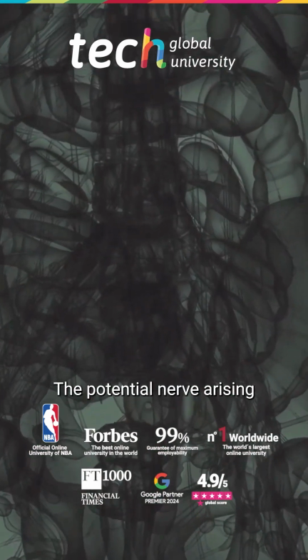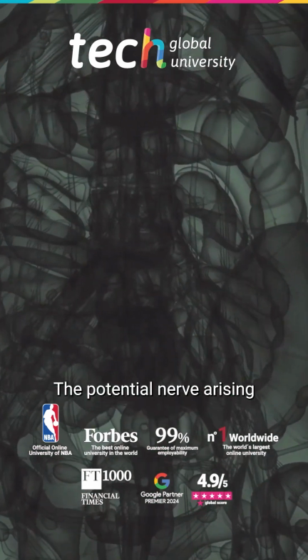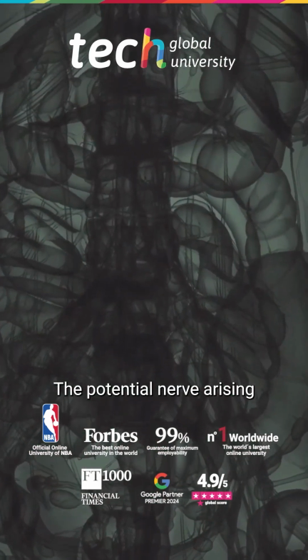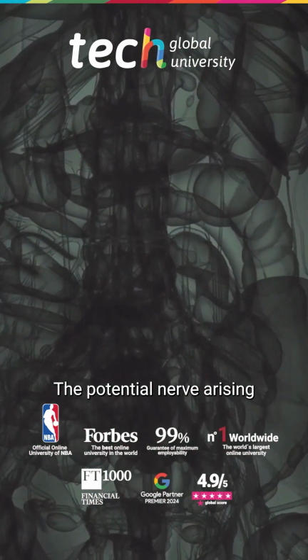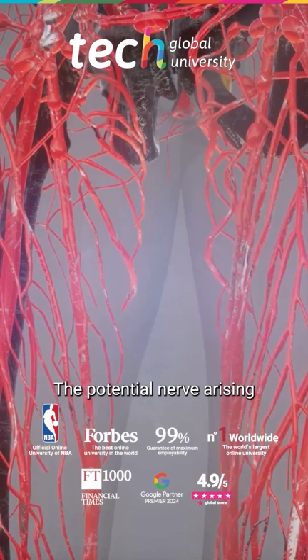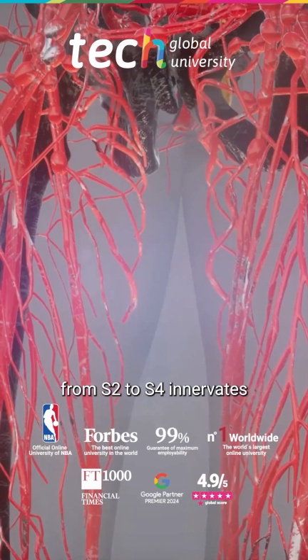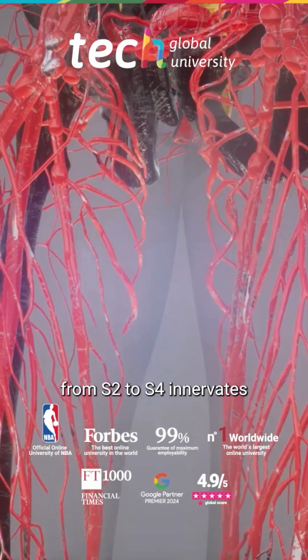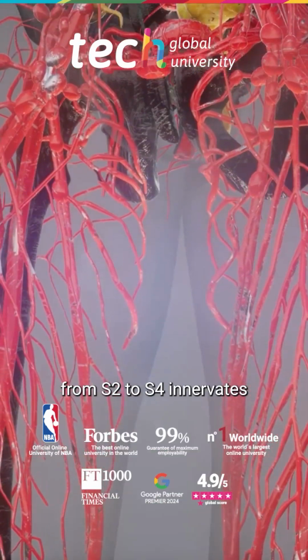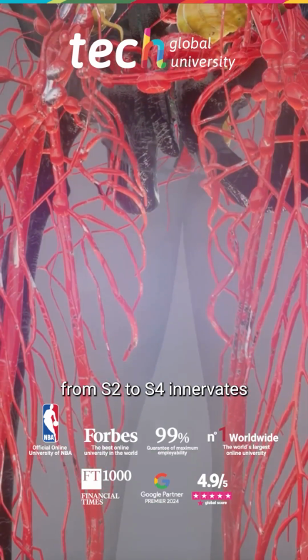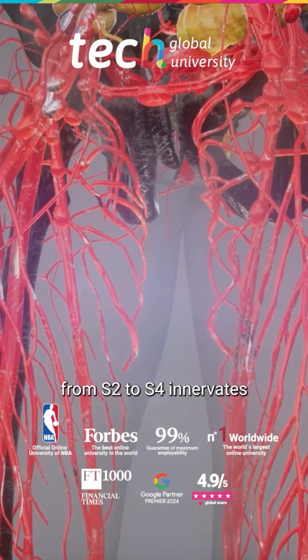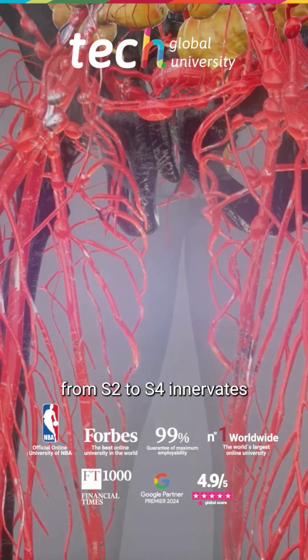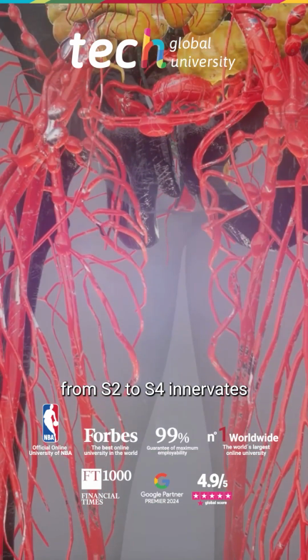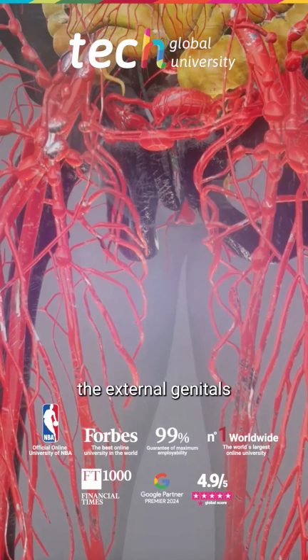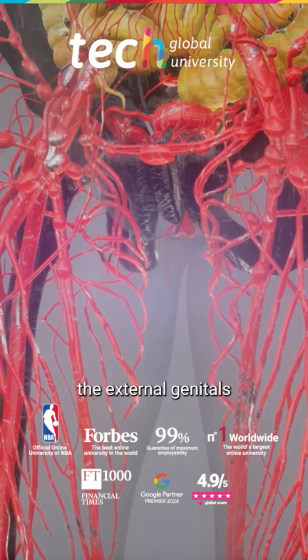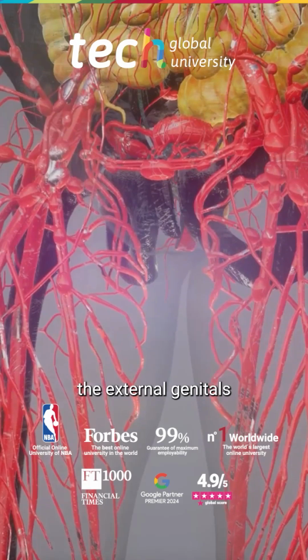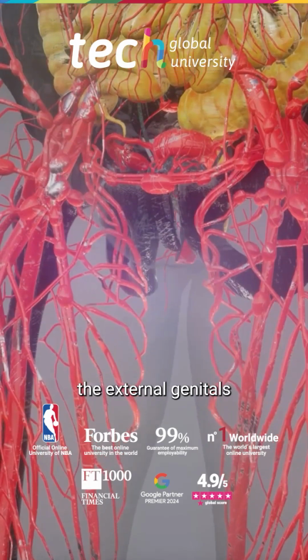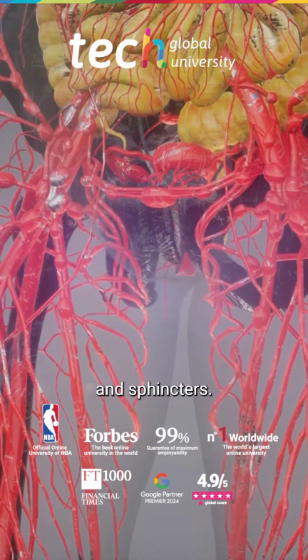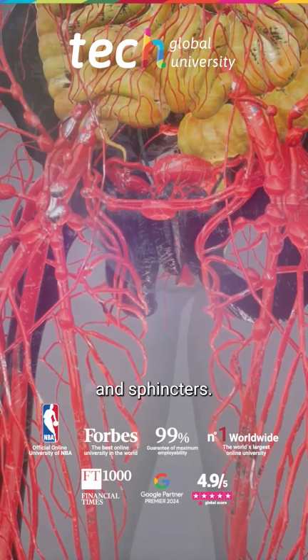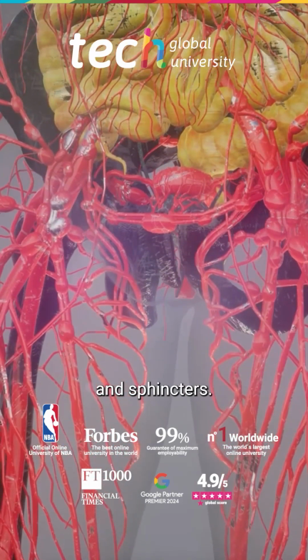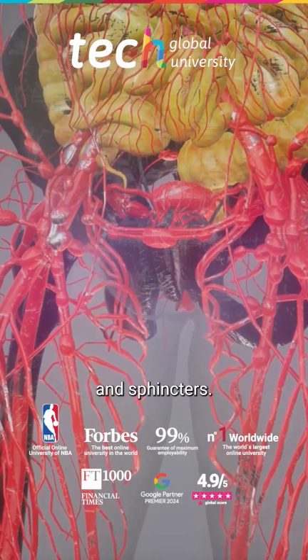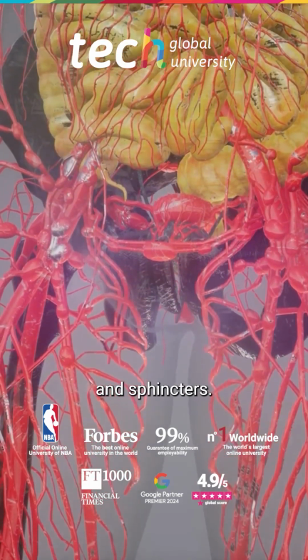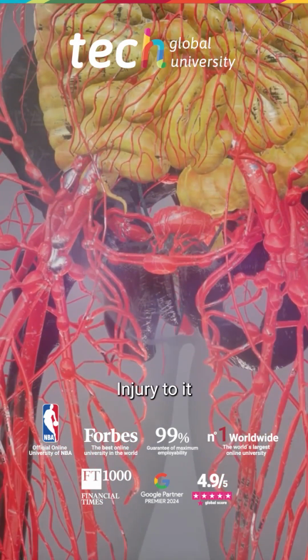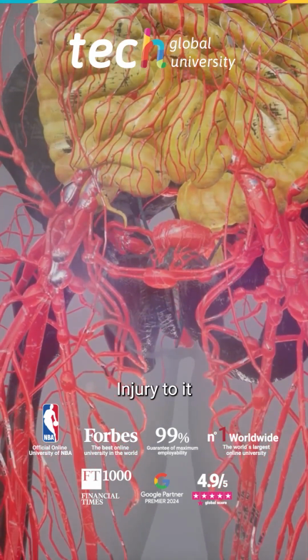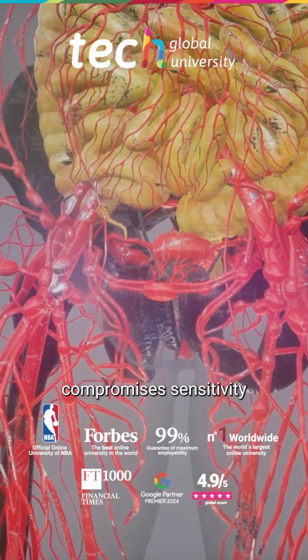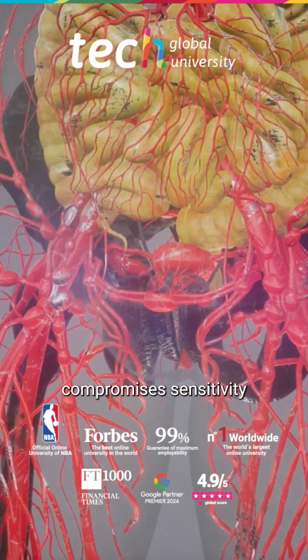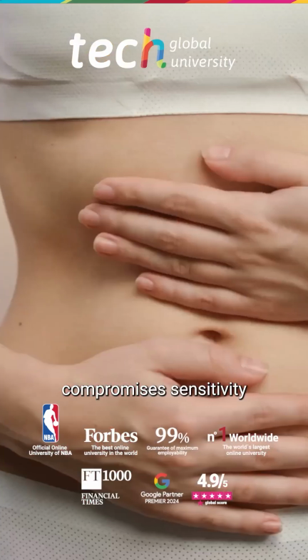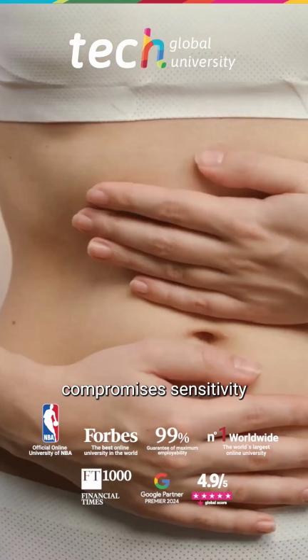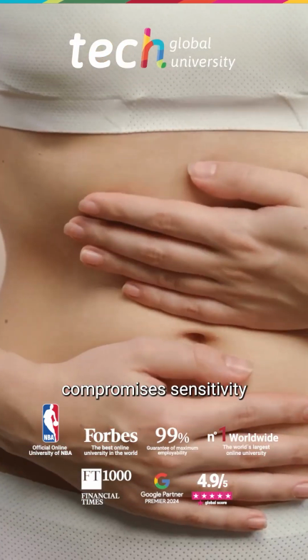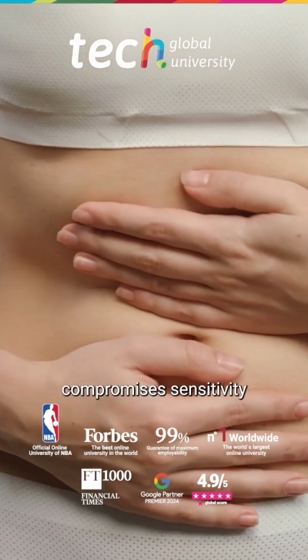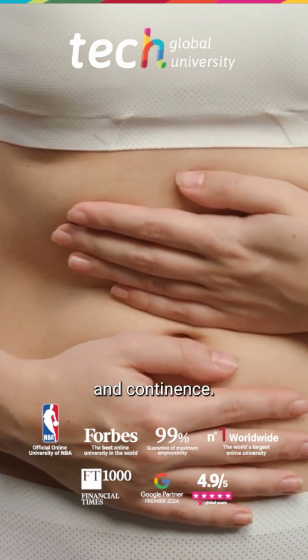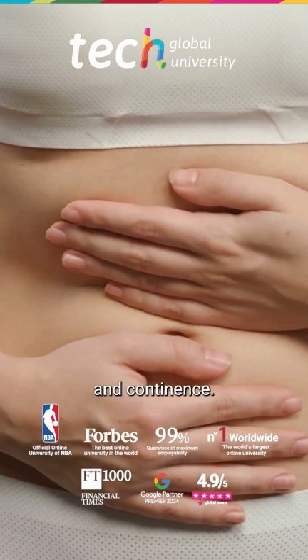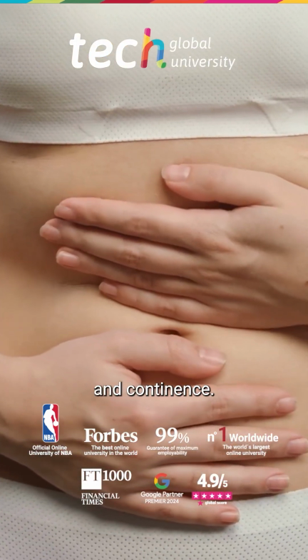The pudendal nerve, arising from S2 to S4, innervates the external genitals and sphincters. Injury to it compromises sensitivity and continence.